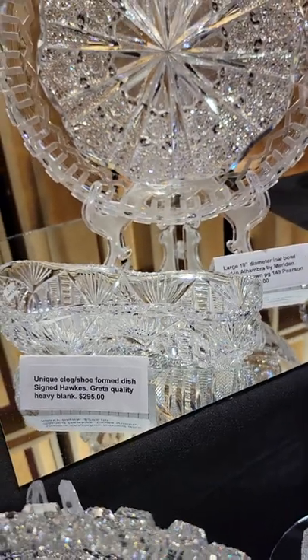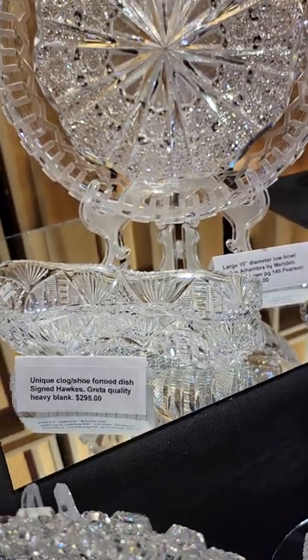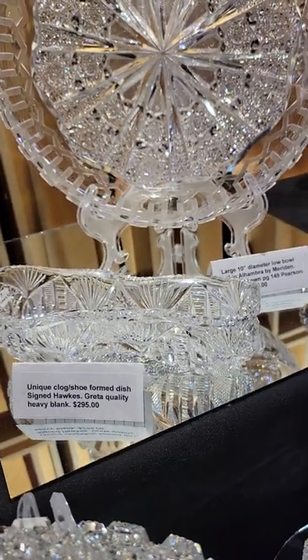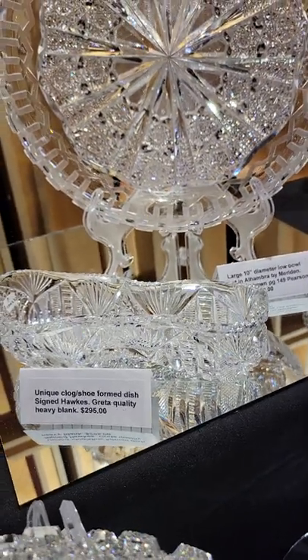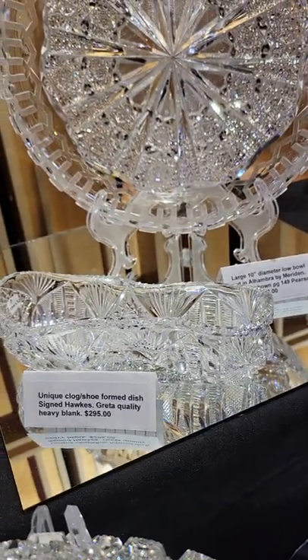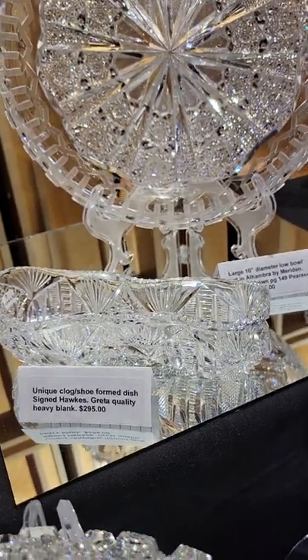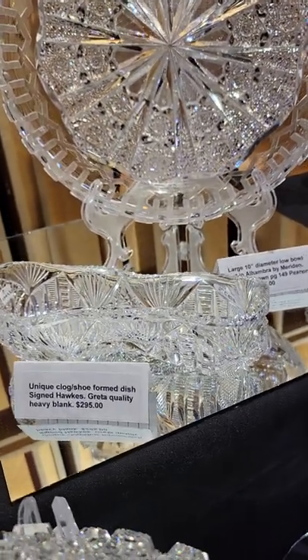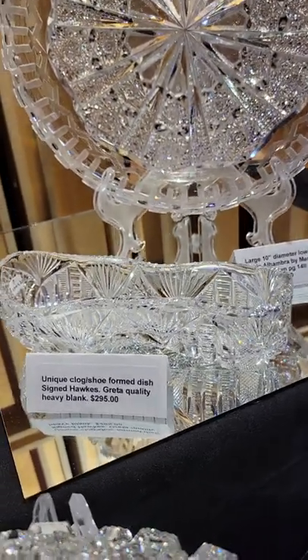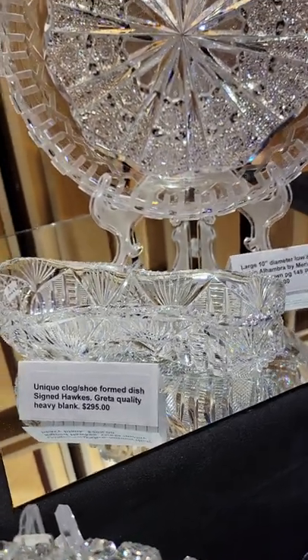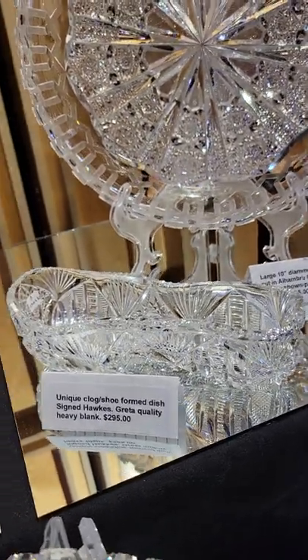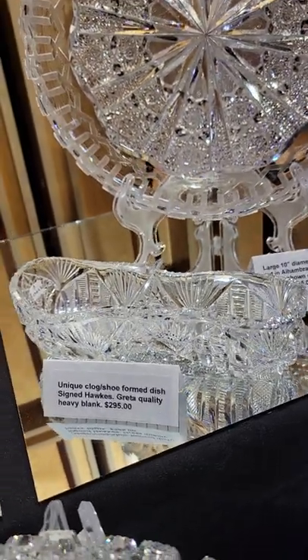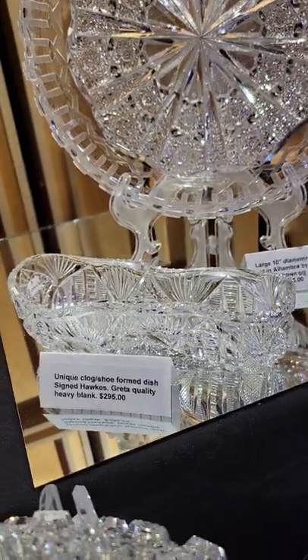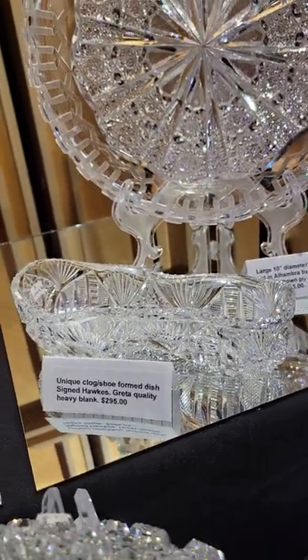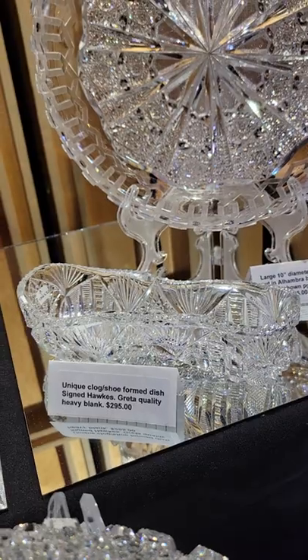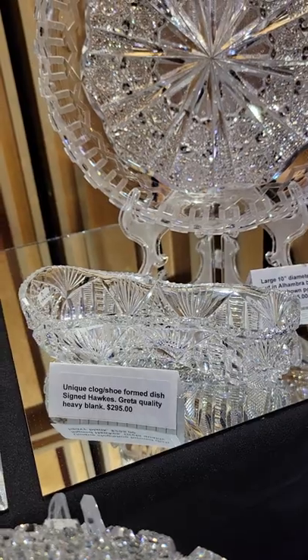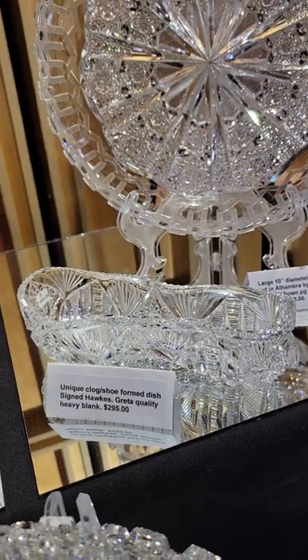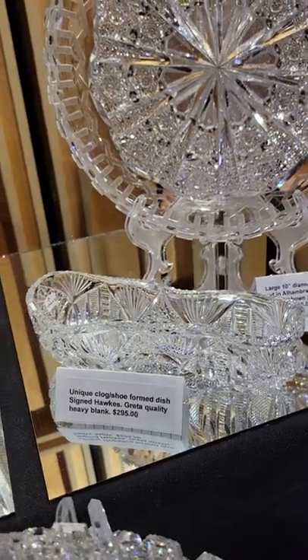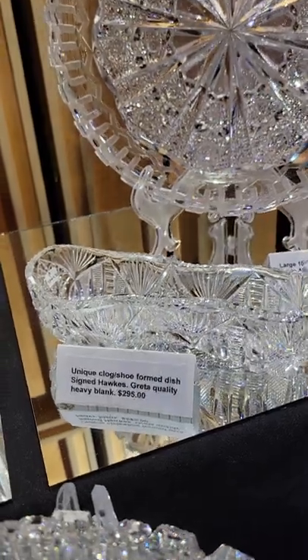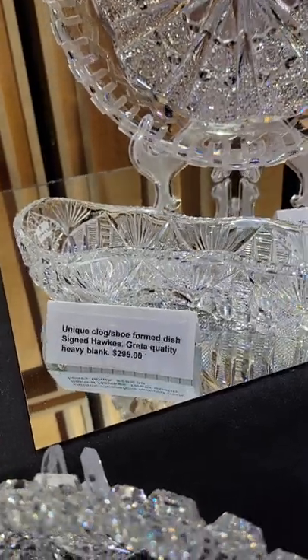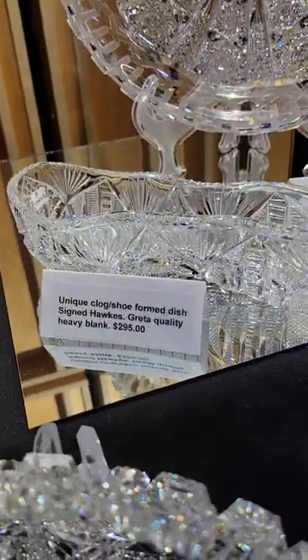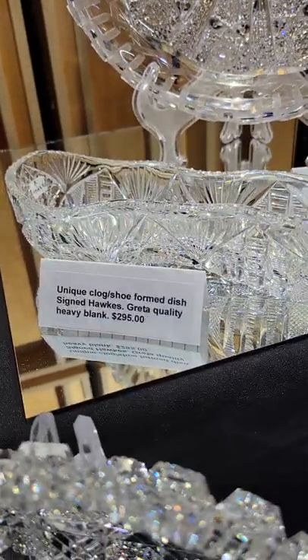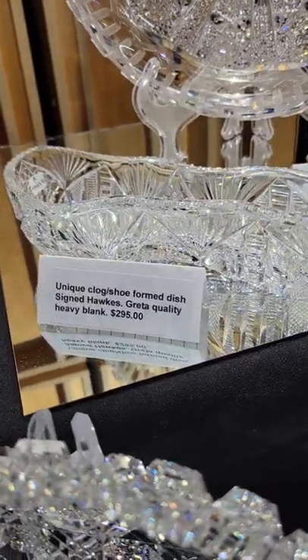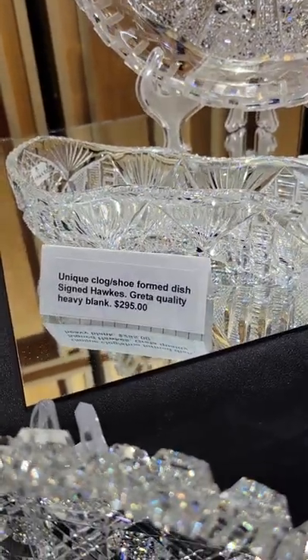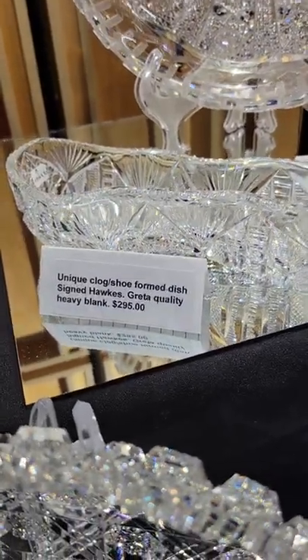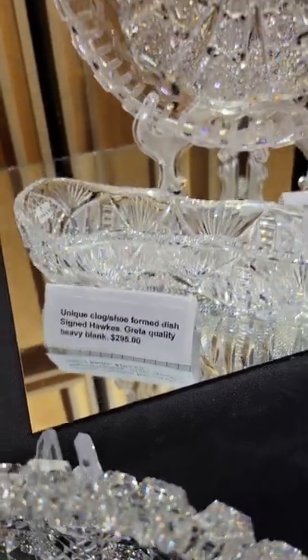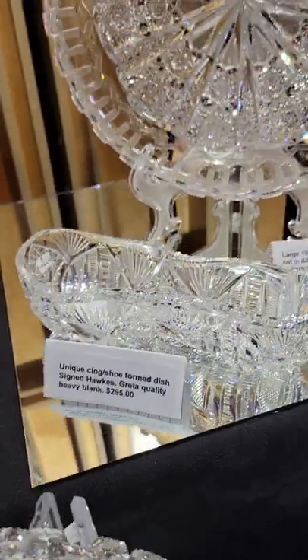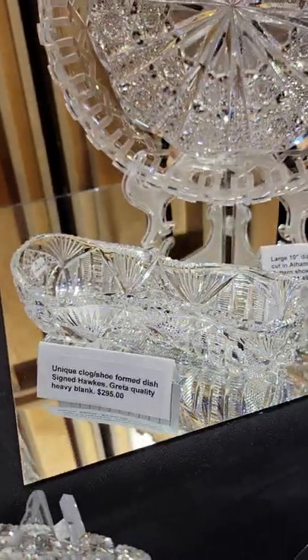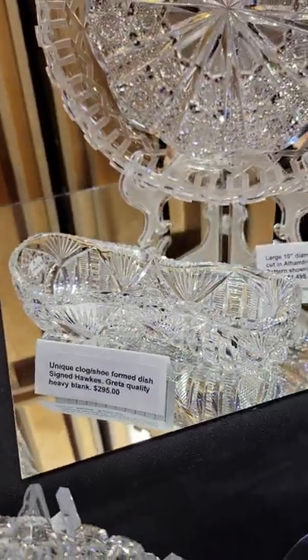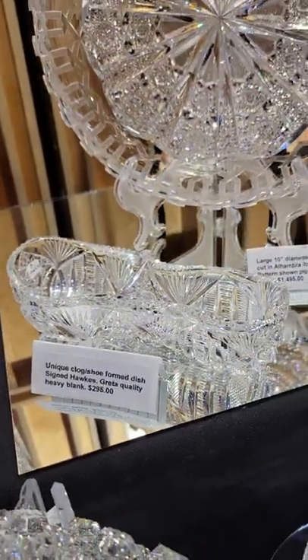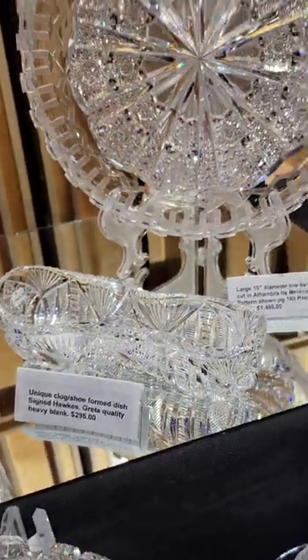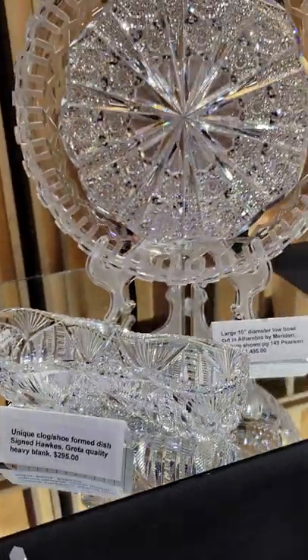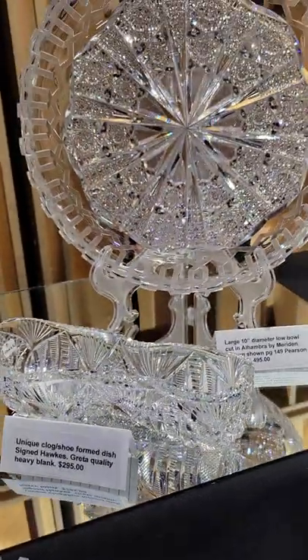Here's a unique shaped dish — like a clog or almost a shoe. Pairpoint also did these, and I was surprised to see that this one is signed Hawks. Excellent quality, heavy blank. It is $295.